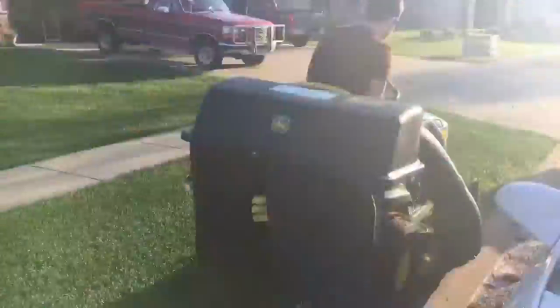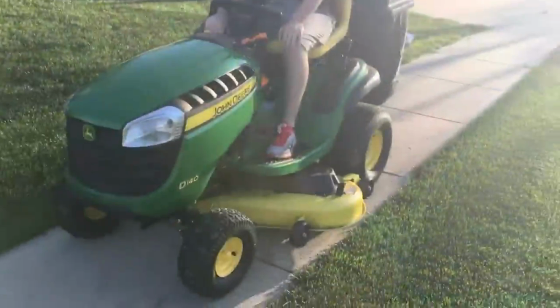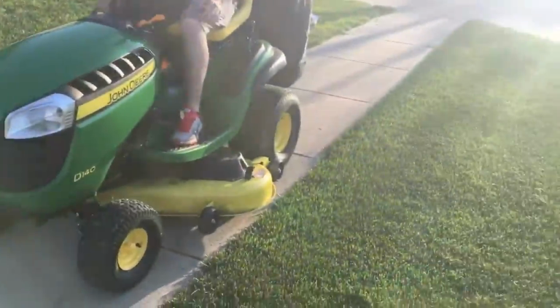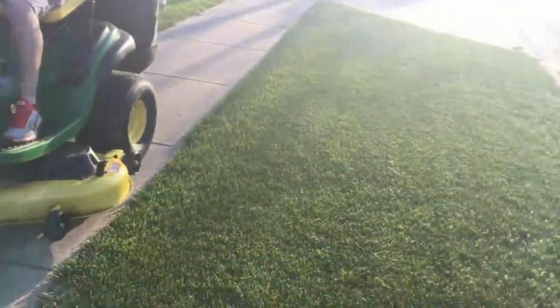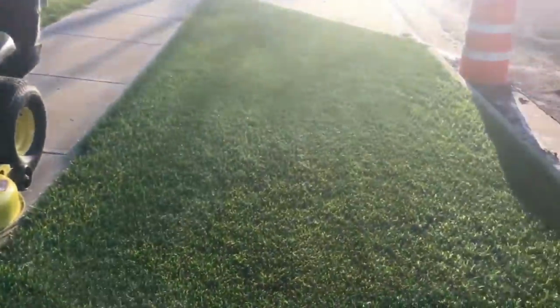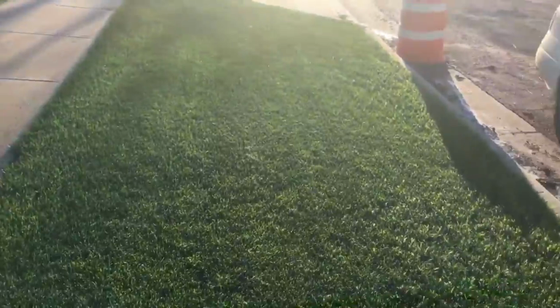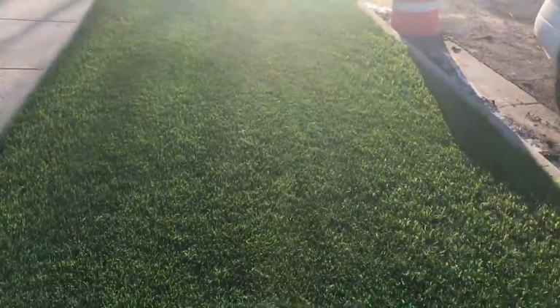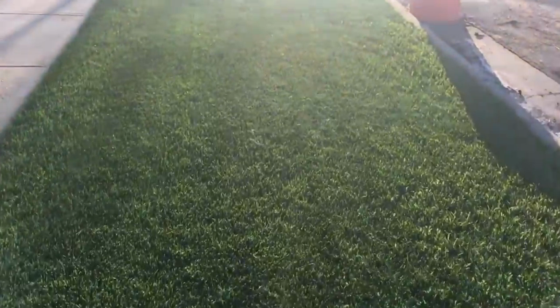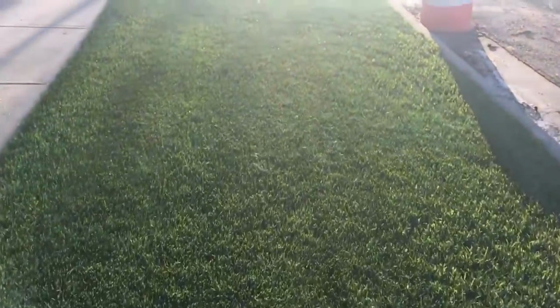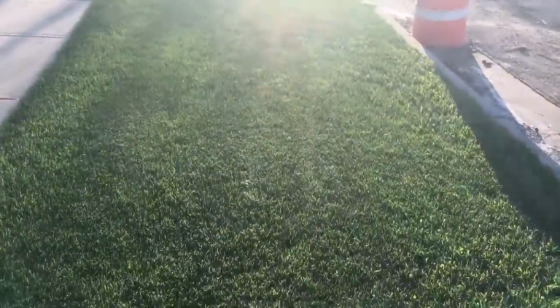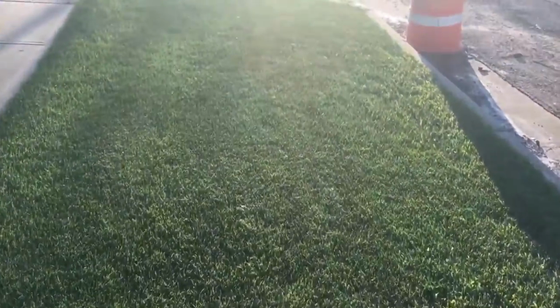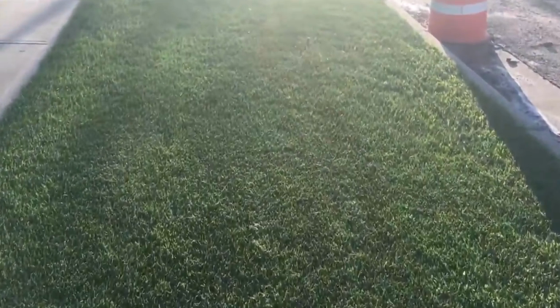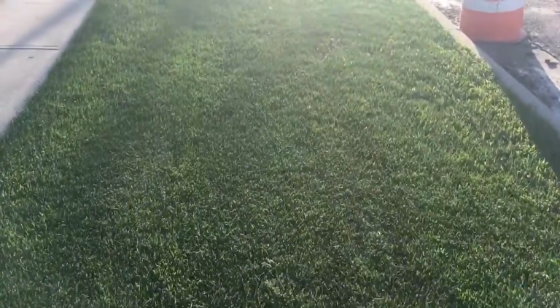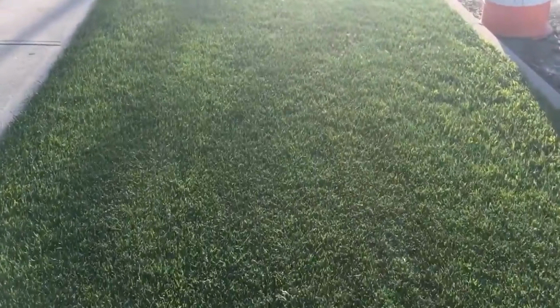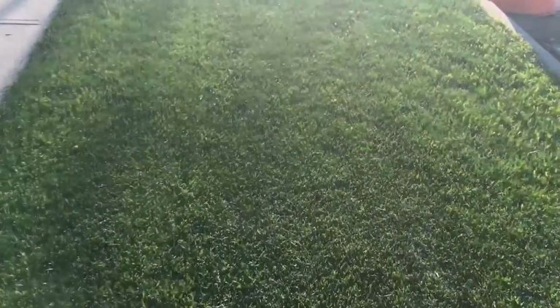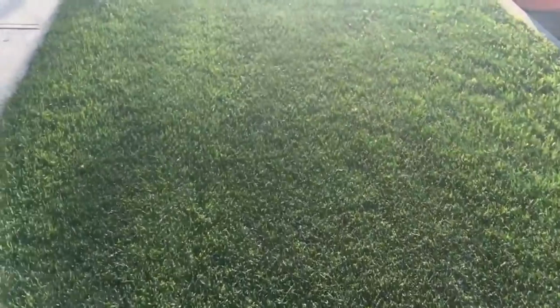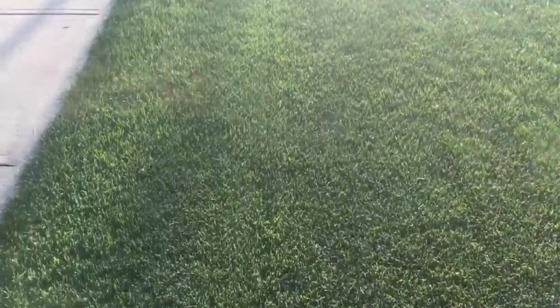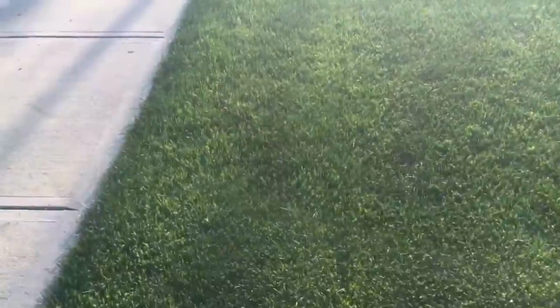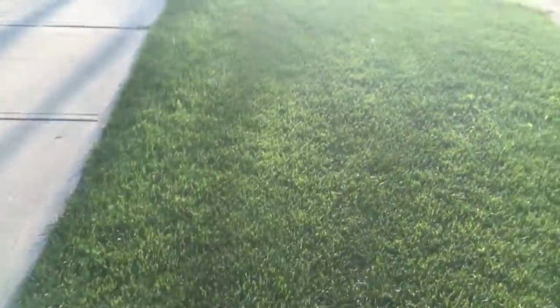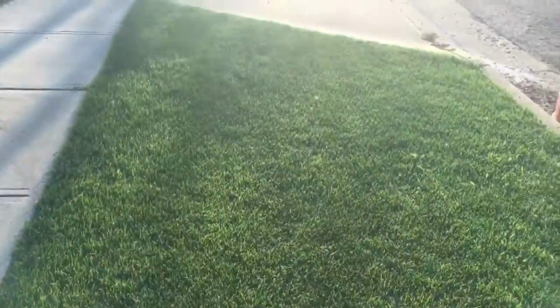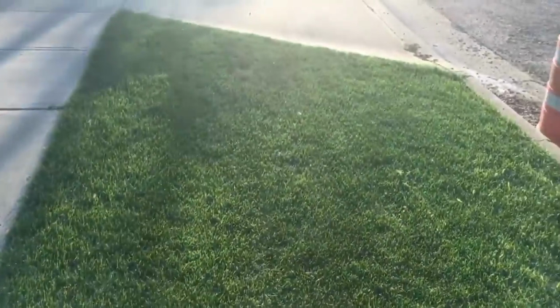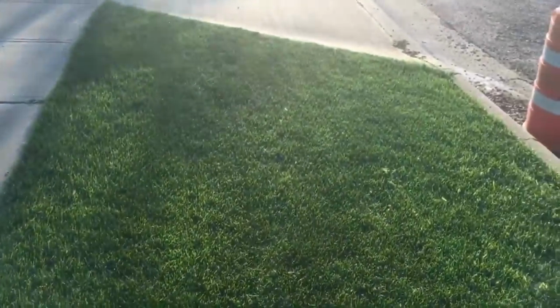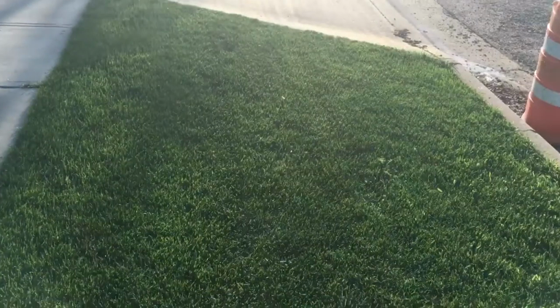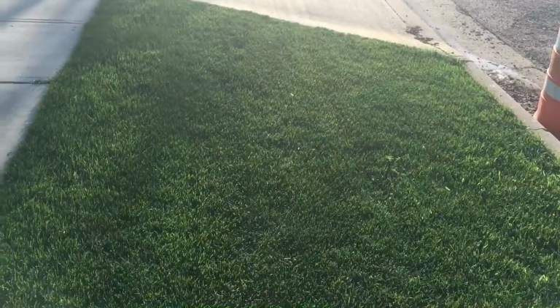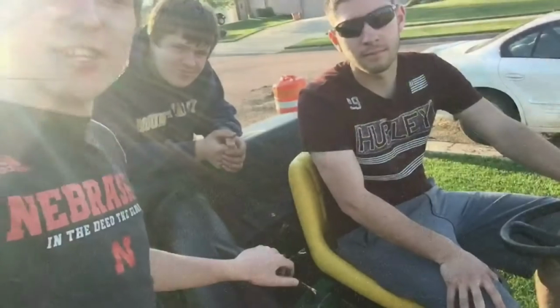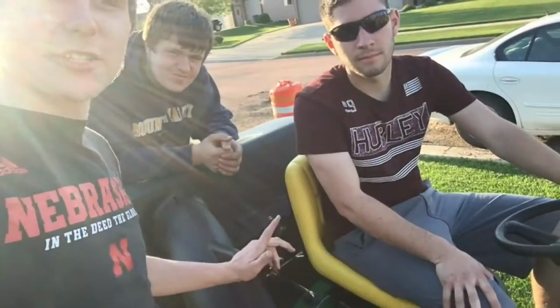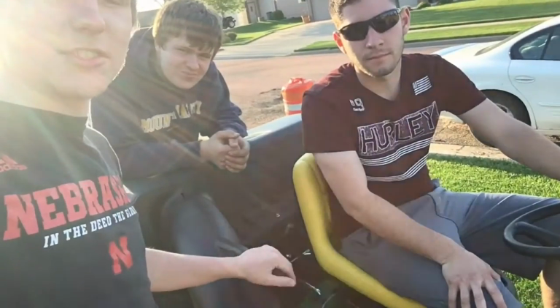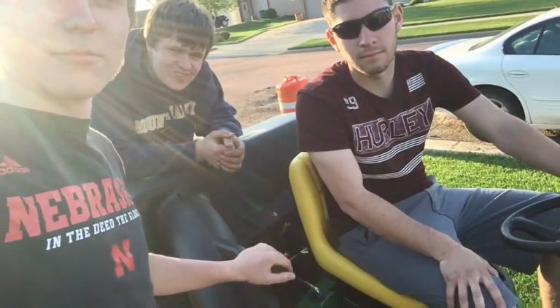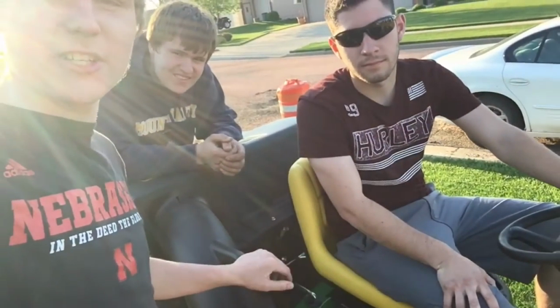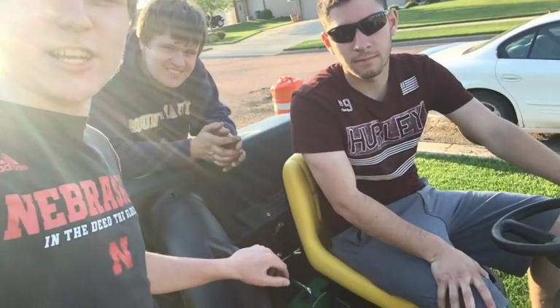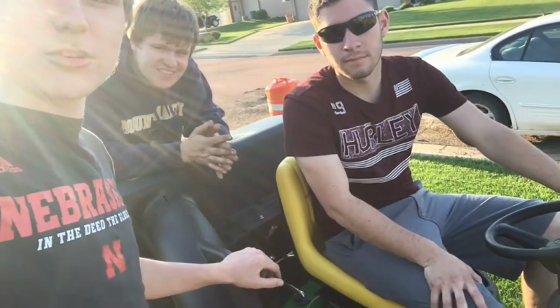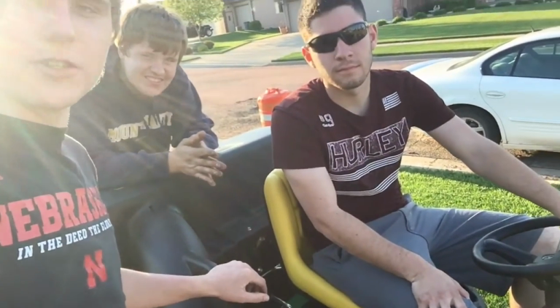Okay, so we just got done mowing here, and here's the result. We just mowed up this little area — looks pretty good, nice and level. John Deere quality right there. So that concludes the mowing and kind of short review.